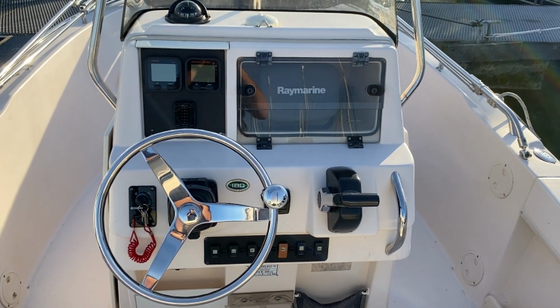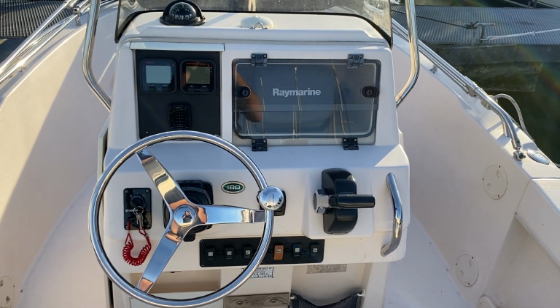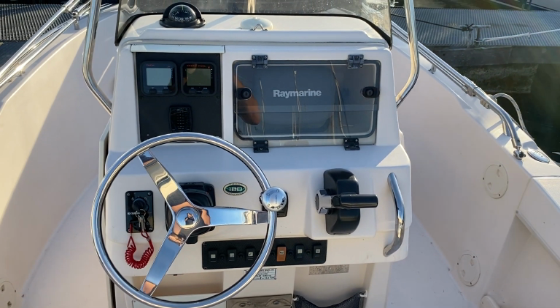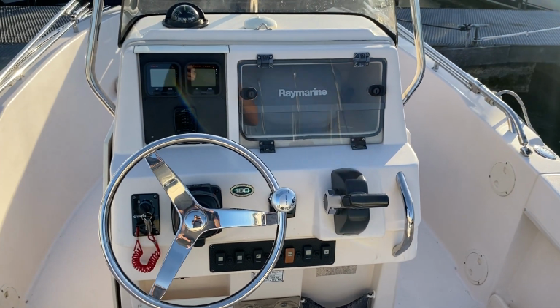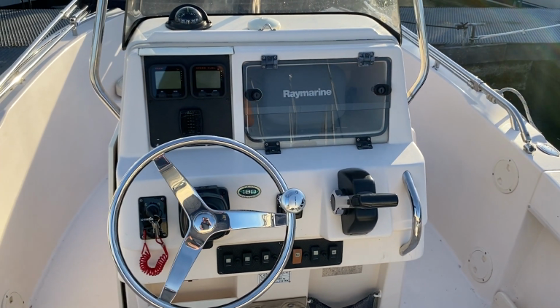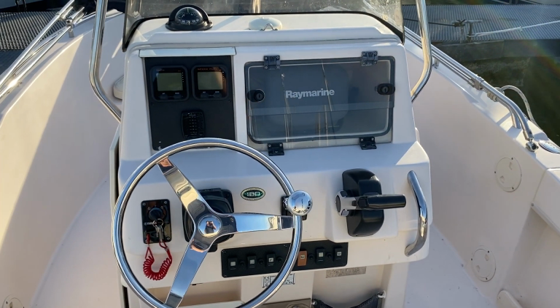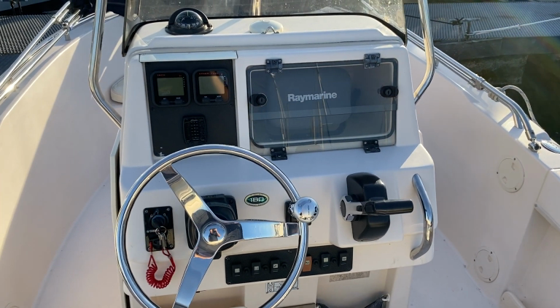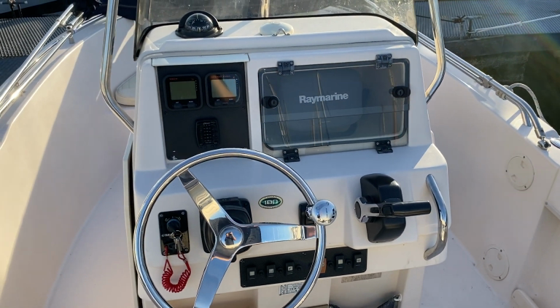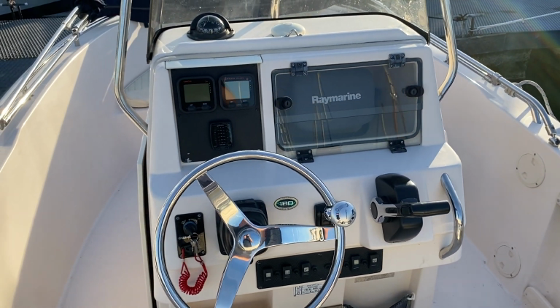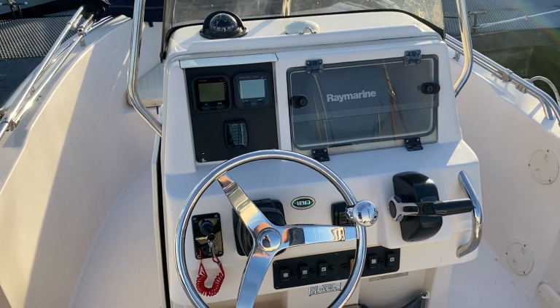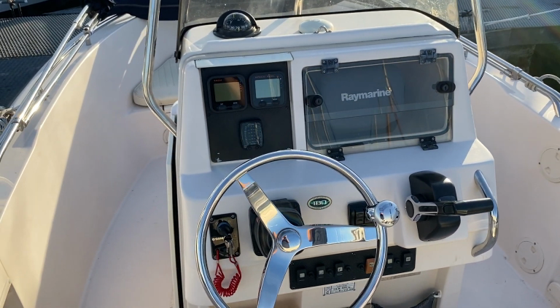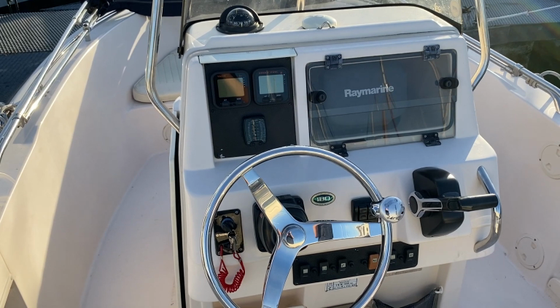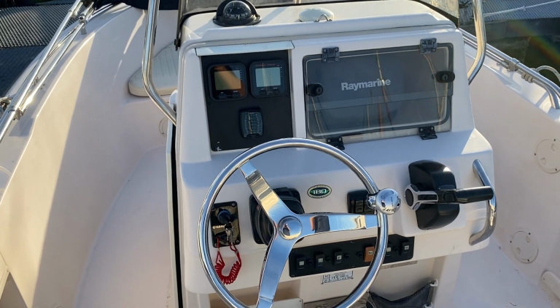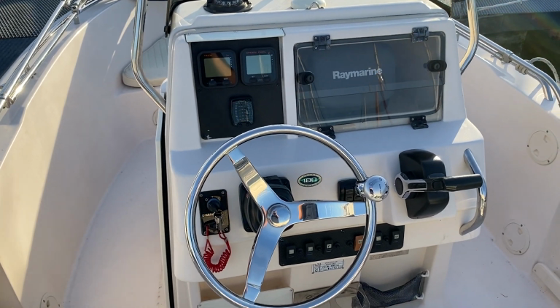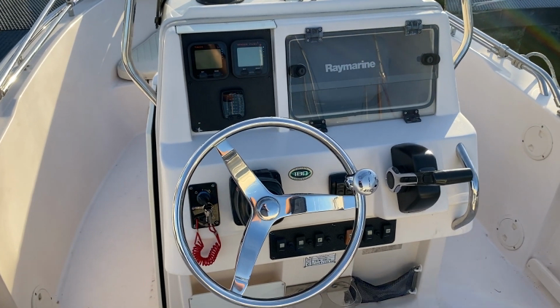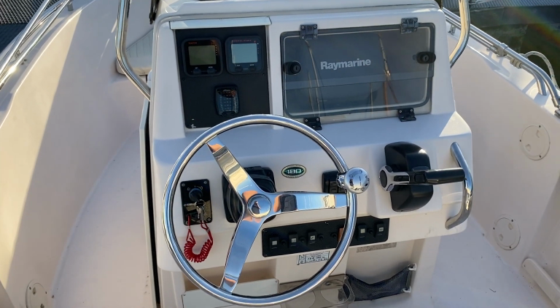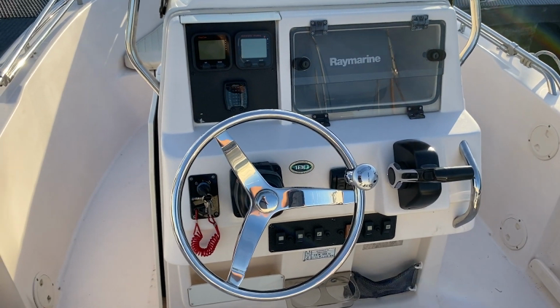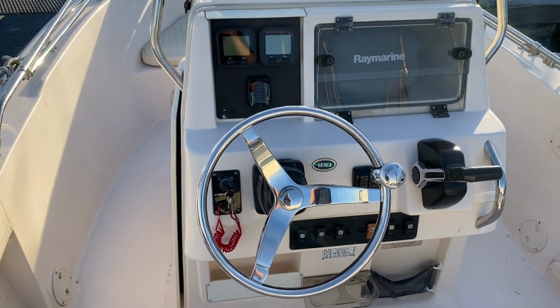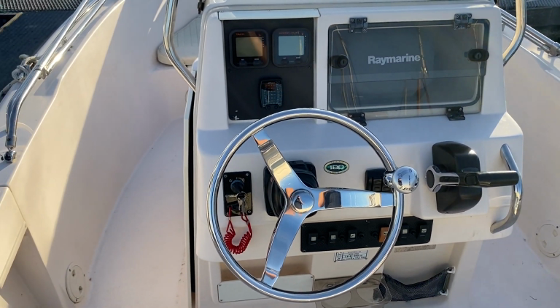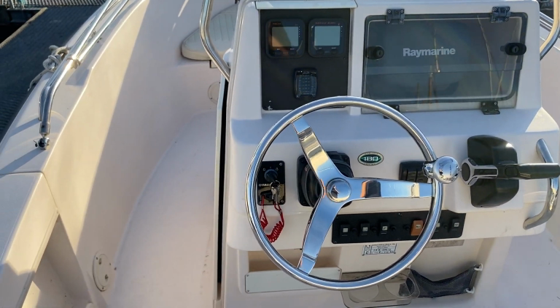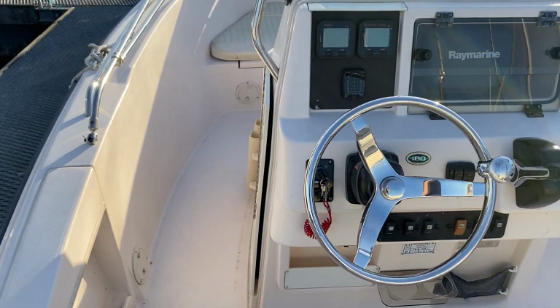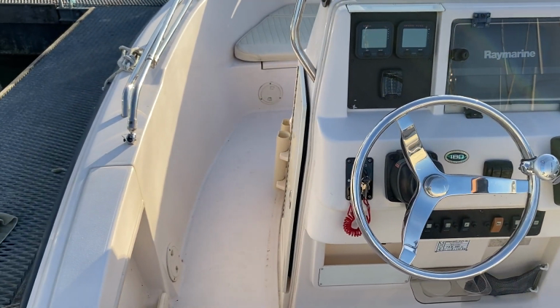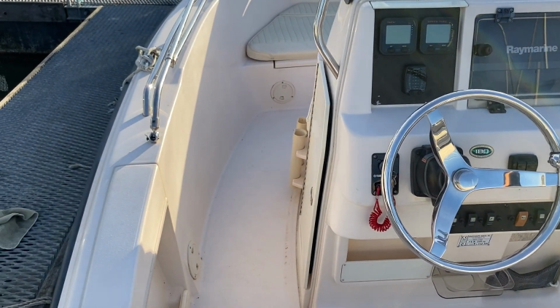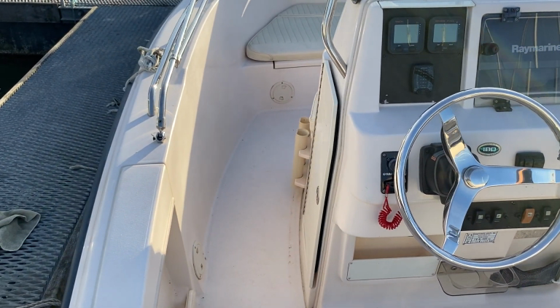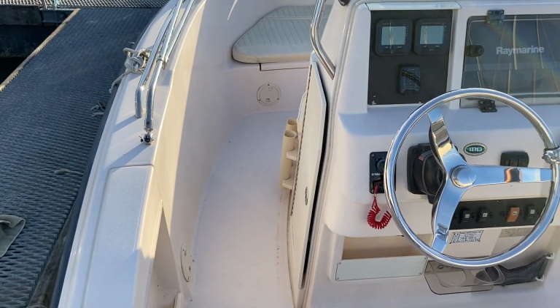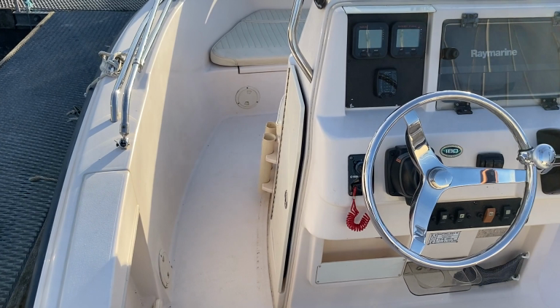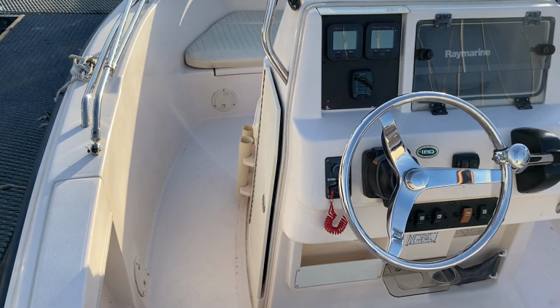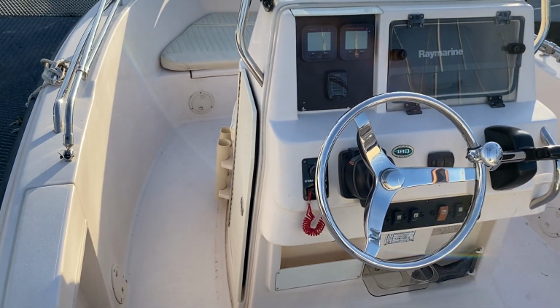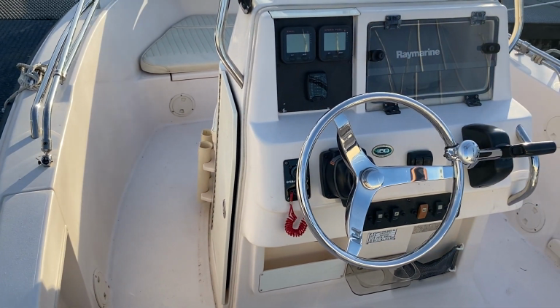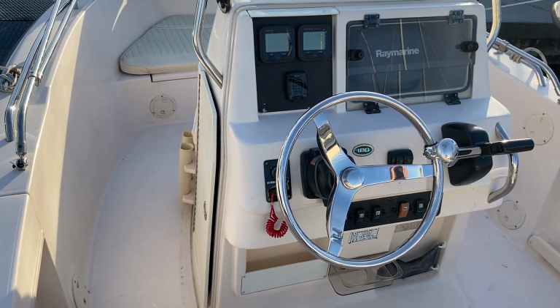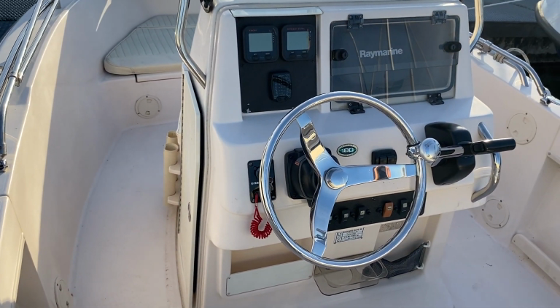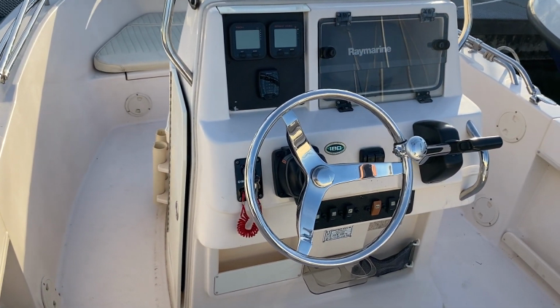Hi, this is Mark Coles of Boatshed Essex, and today I'm listing a Grady White 180 Sportsman. Just a quick video whilst I'm on deck to show you around and to point out some interesting features.